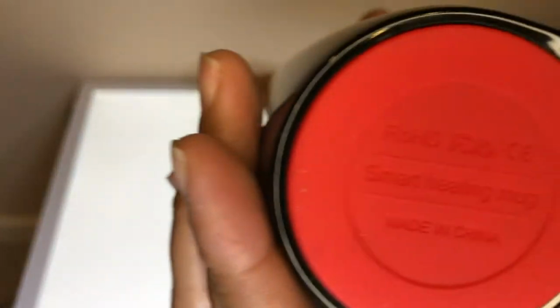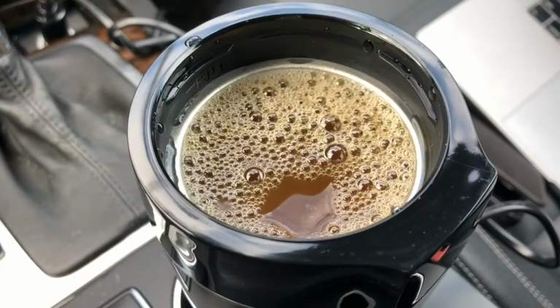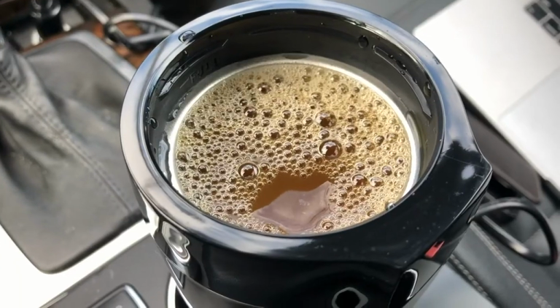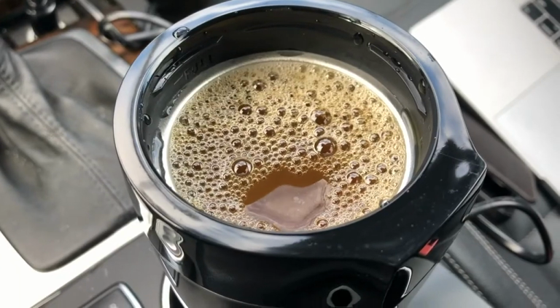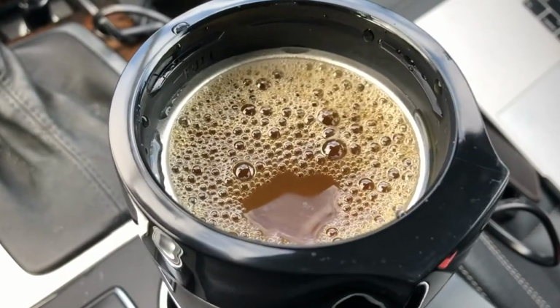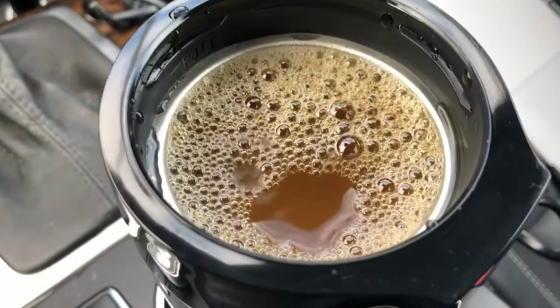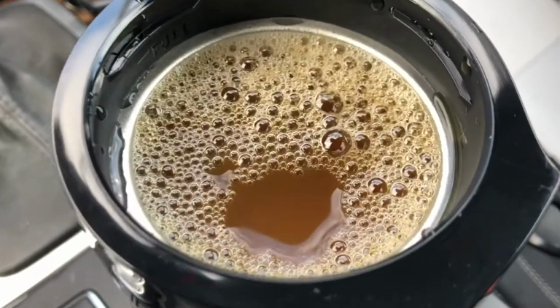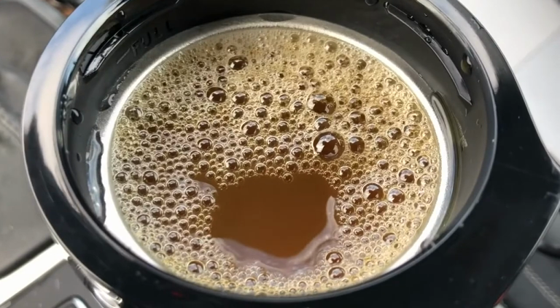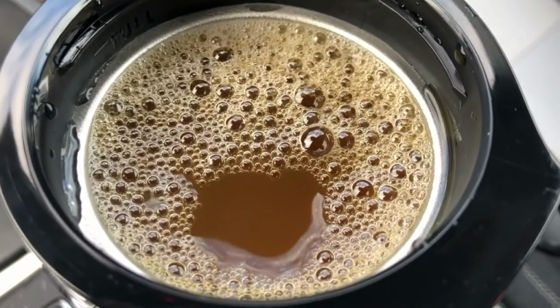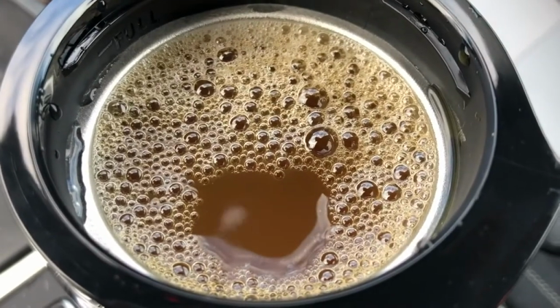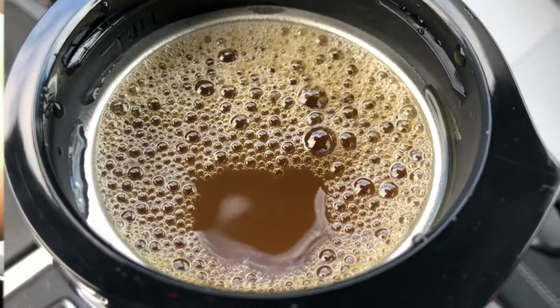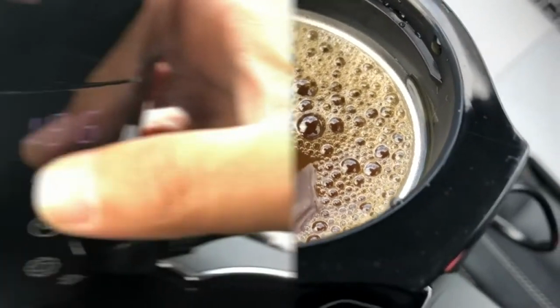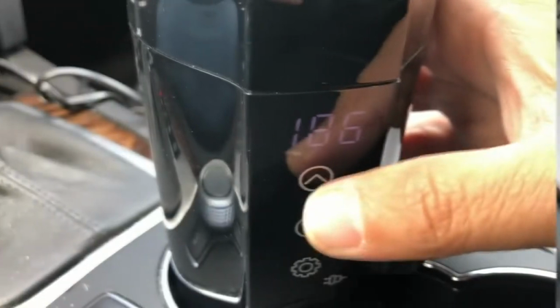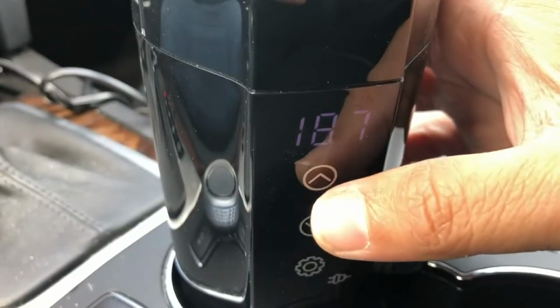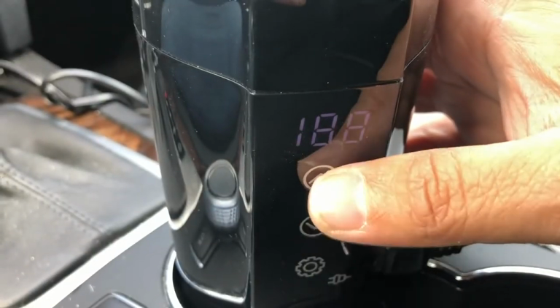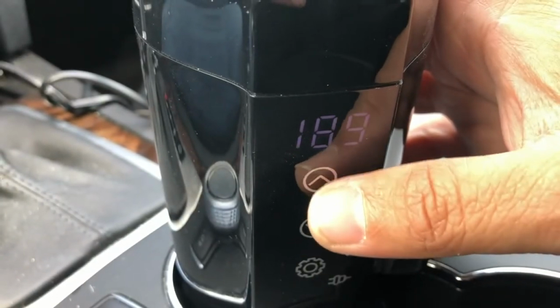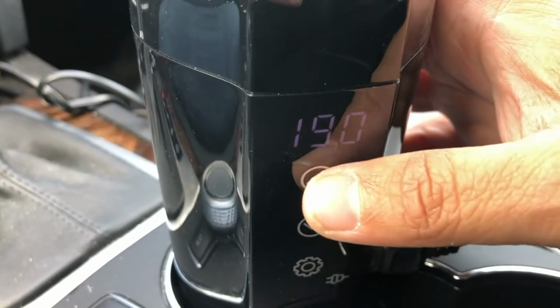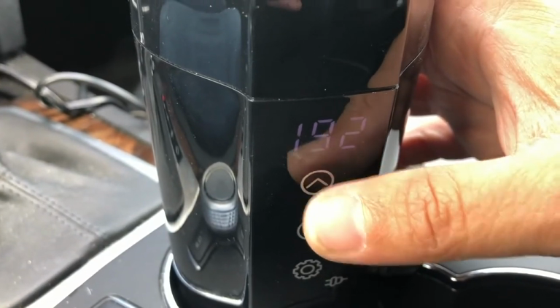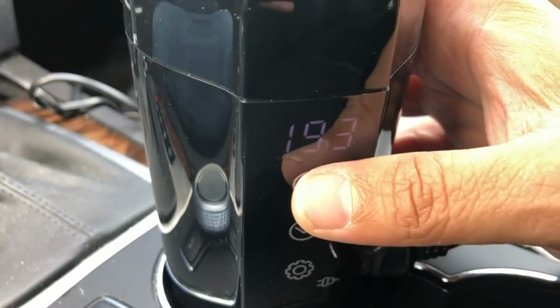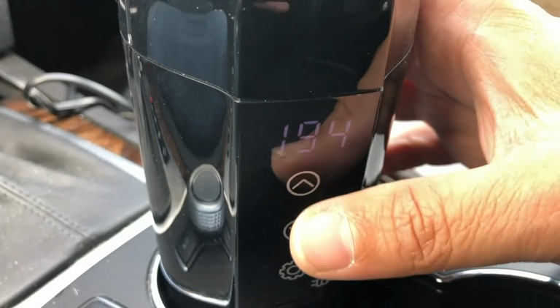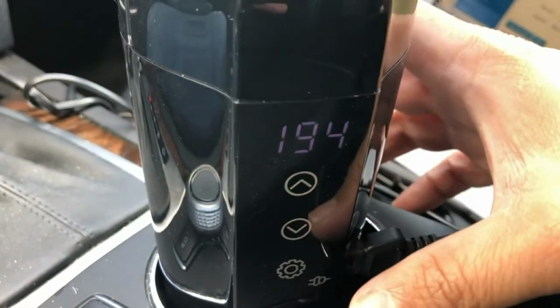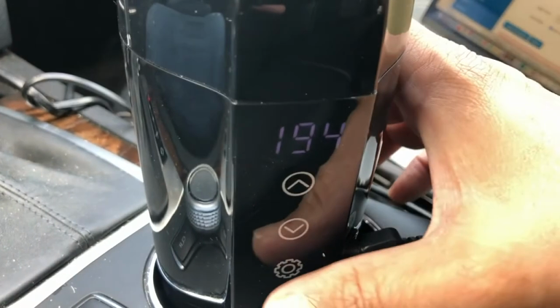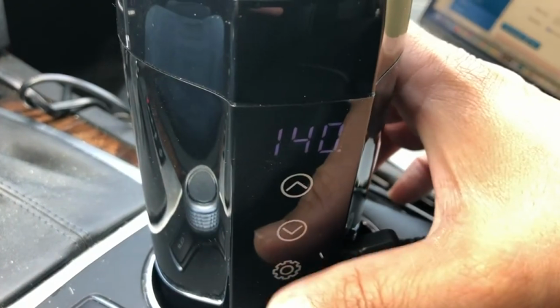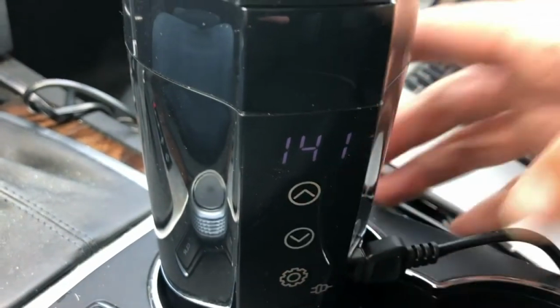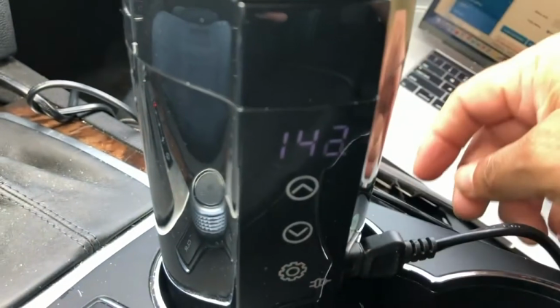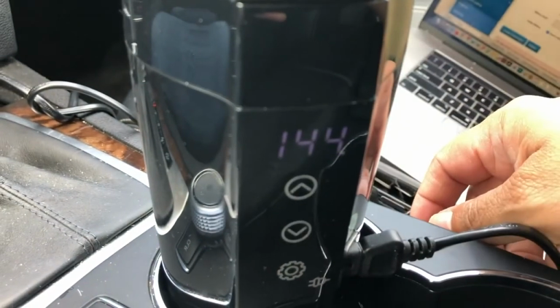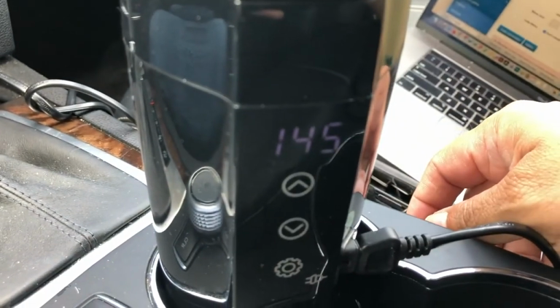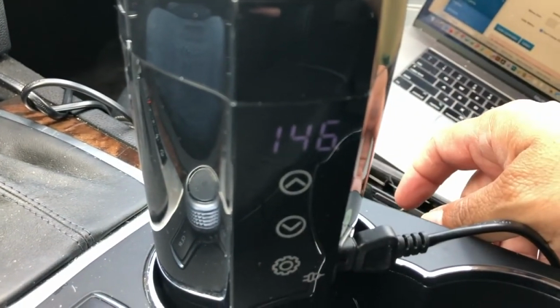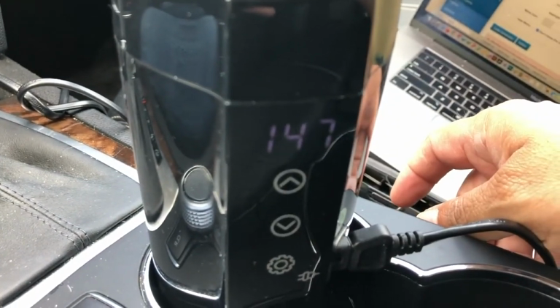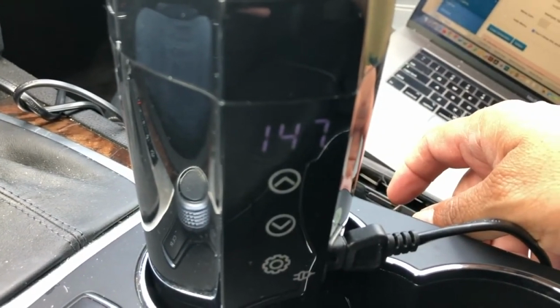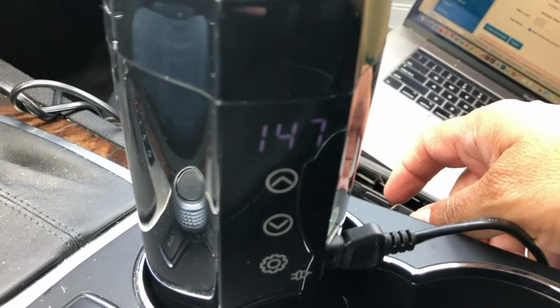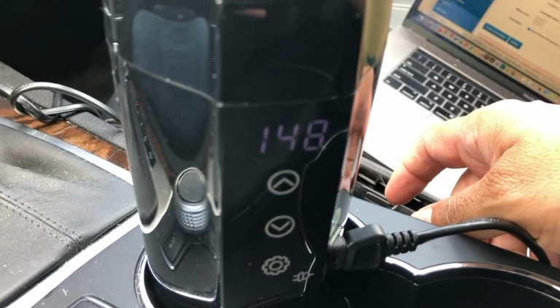I tested this product by adding coffee to the heating mug. The touch display screen works well and the temperature can be raised up to 194 degrees using the arrows. The gear icon gives you the current temperature inside the mug.